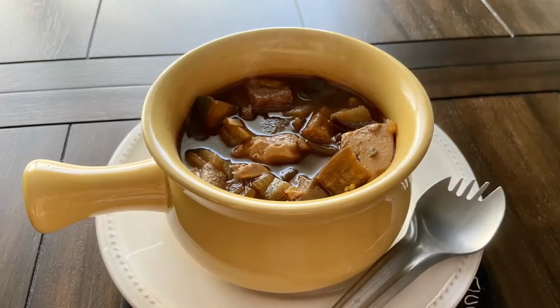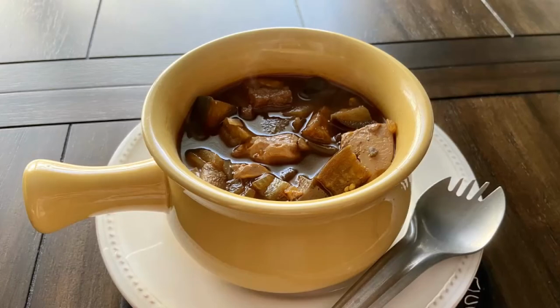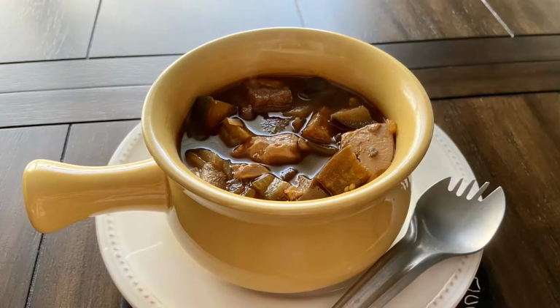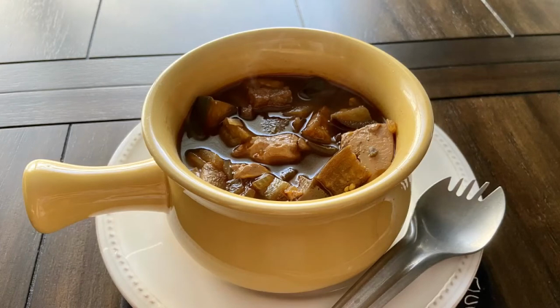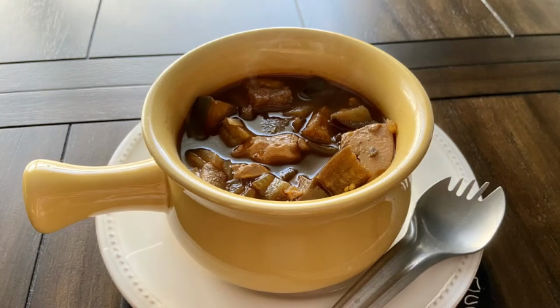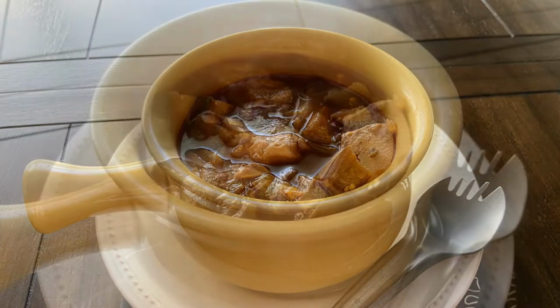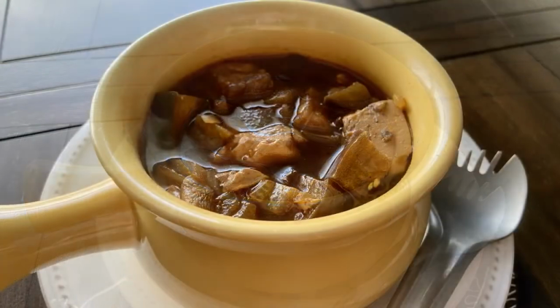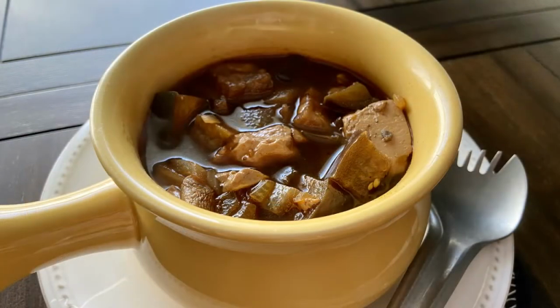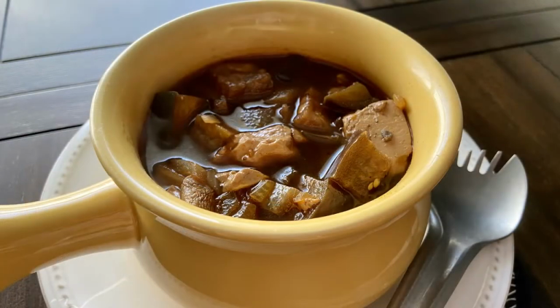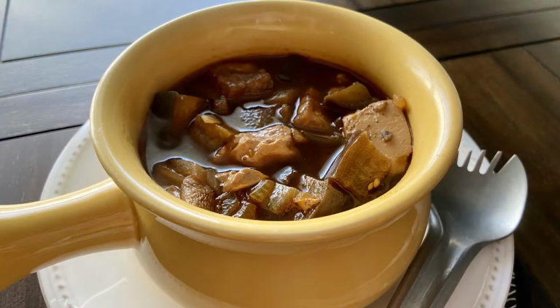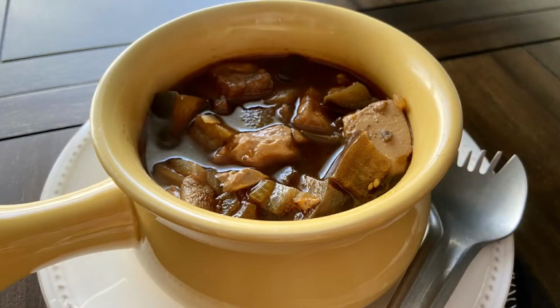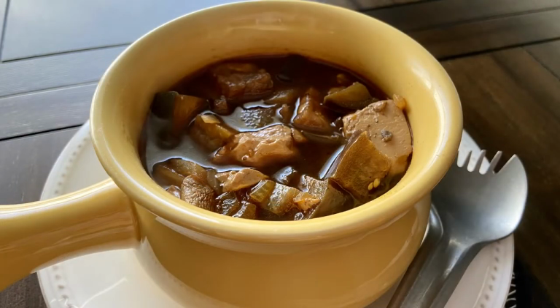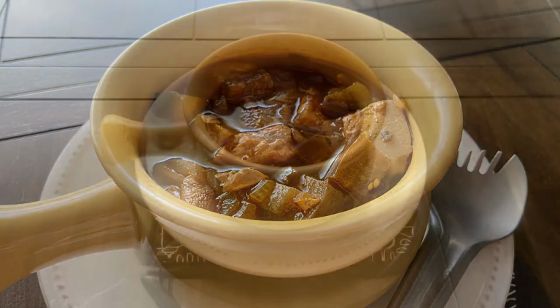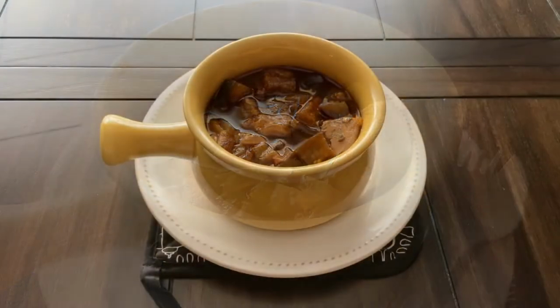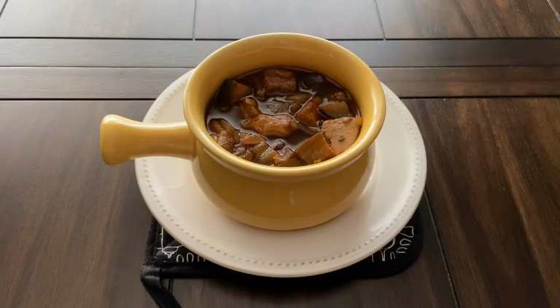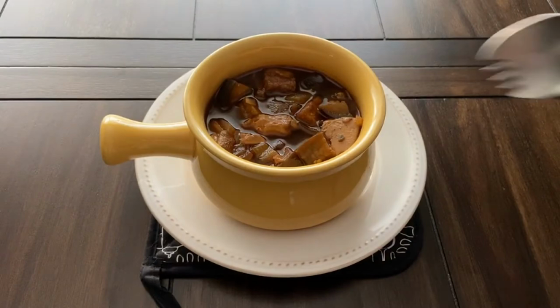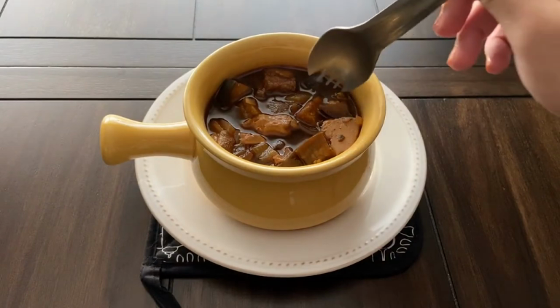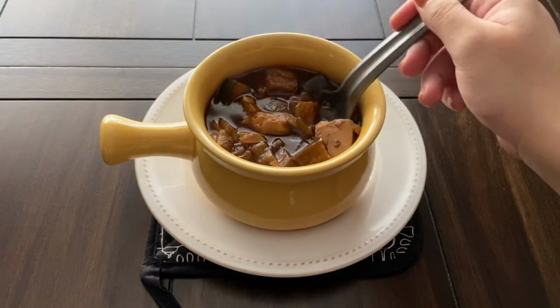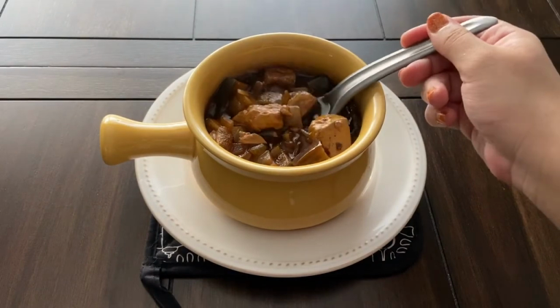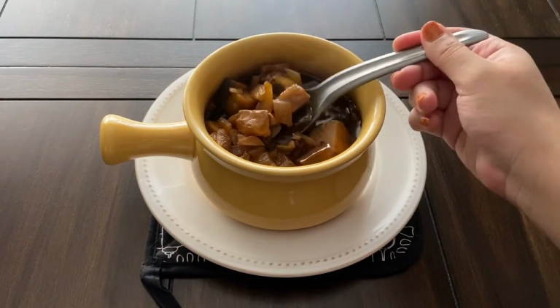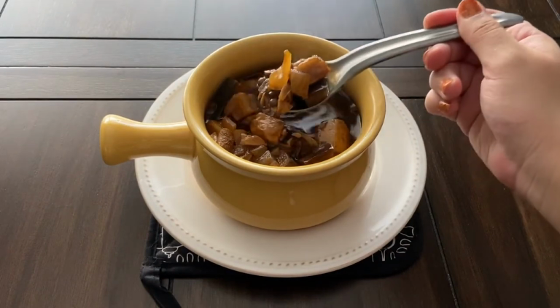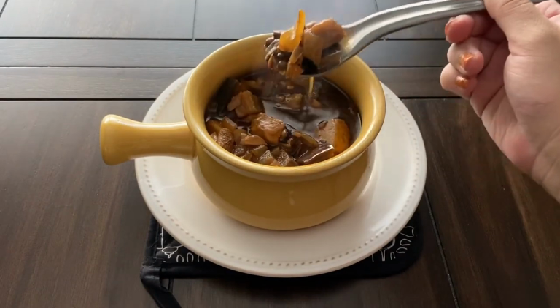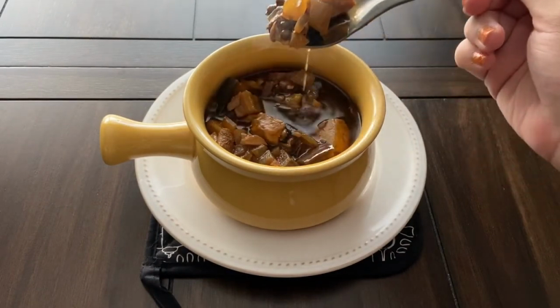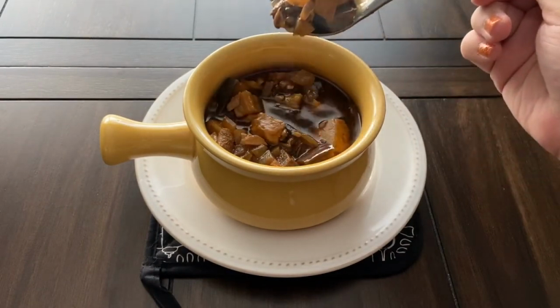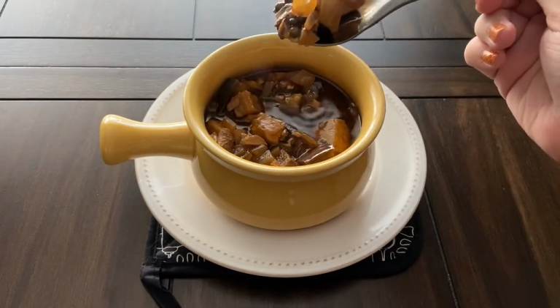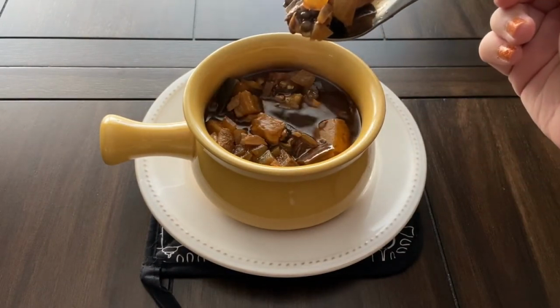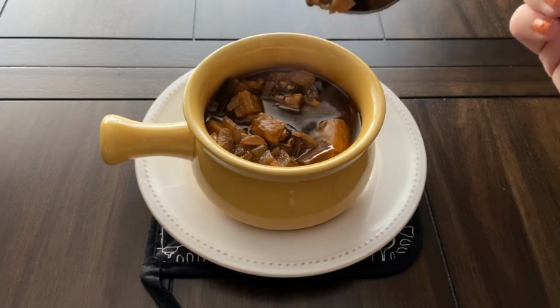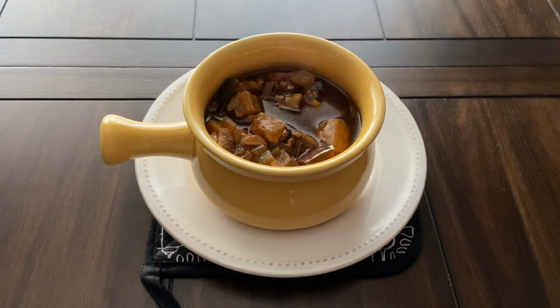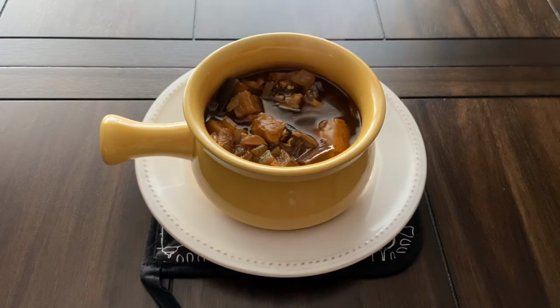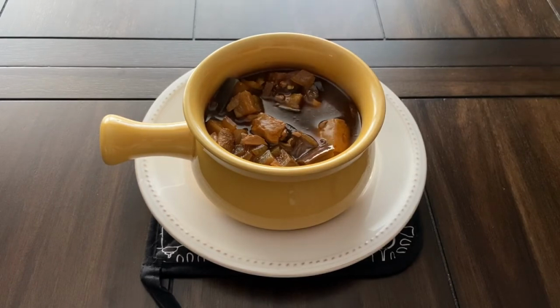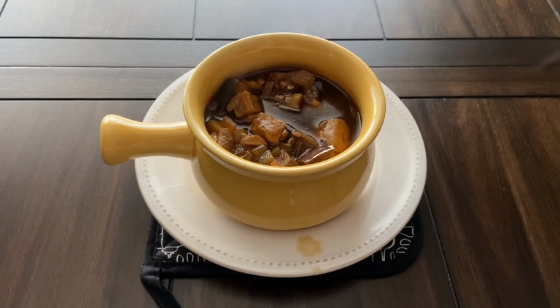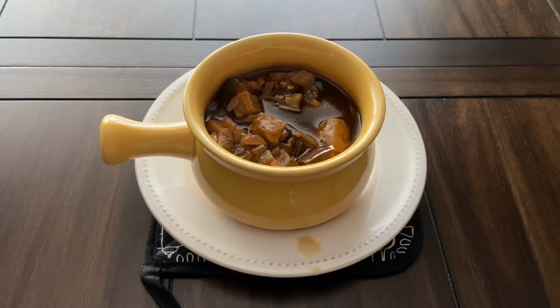And that is it guys! I really enjoyed this a lot. The spices were perfect and I liked the tofu and eggplant in here. It was very hearty and comforting. I would definitely make this again and recommend you guys try it out. It was very easy and delicious.